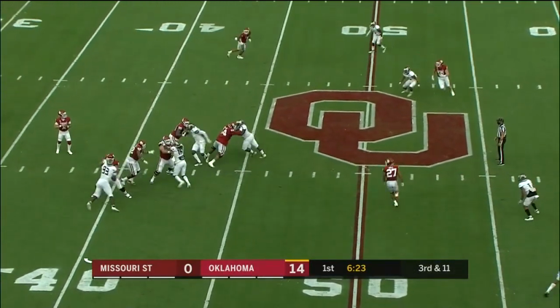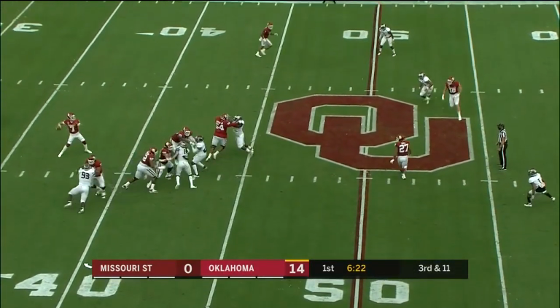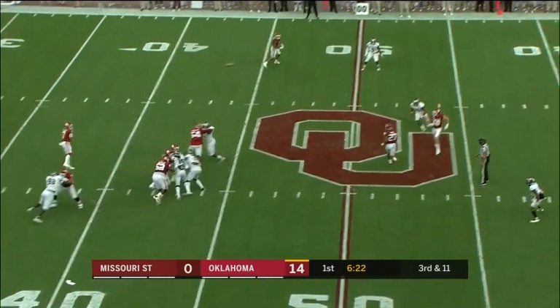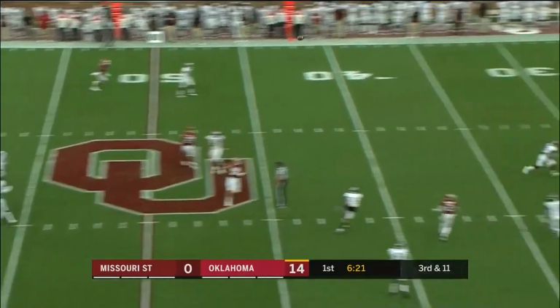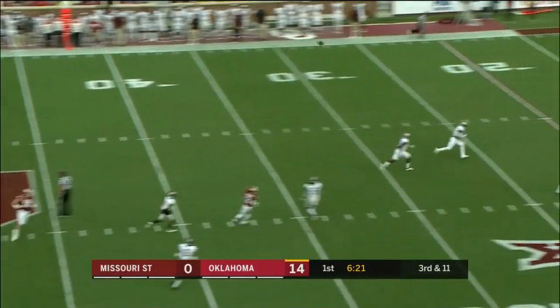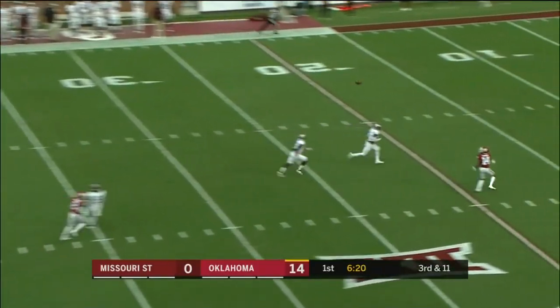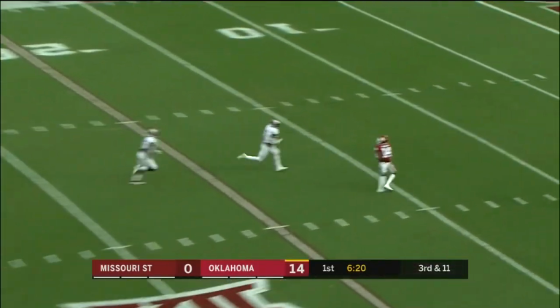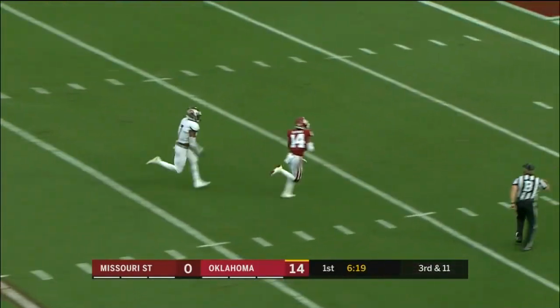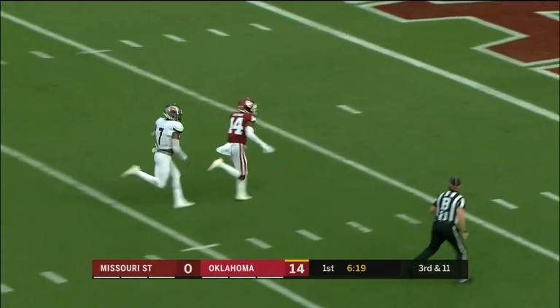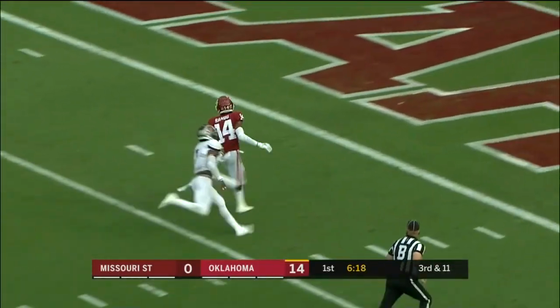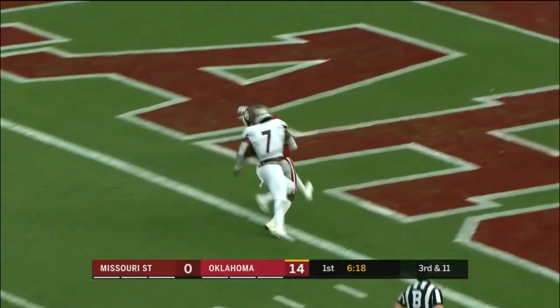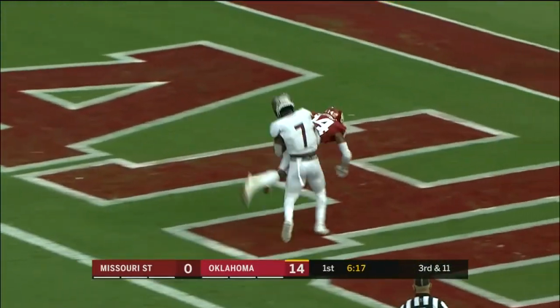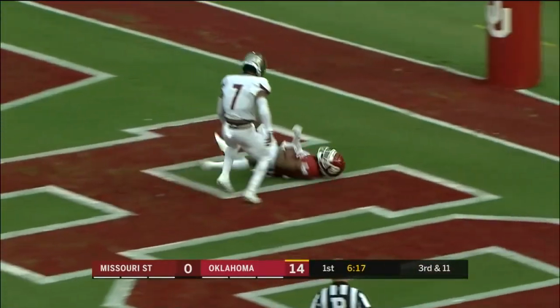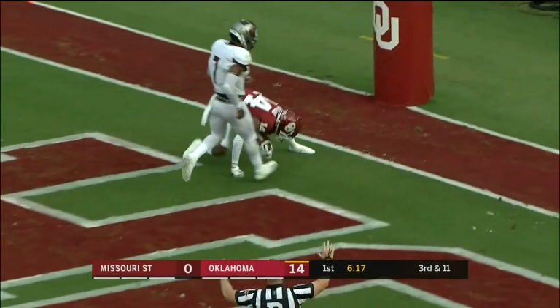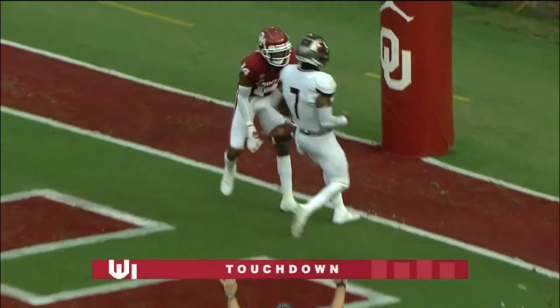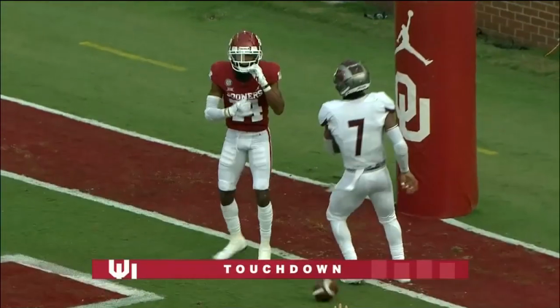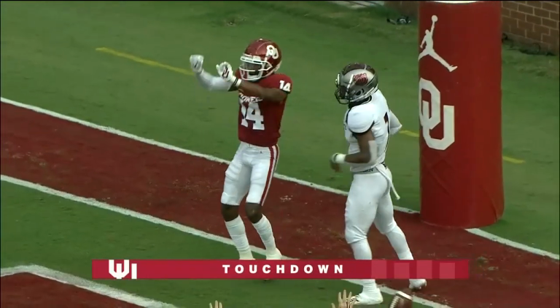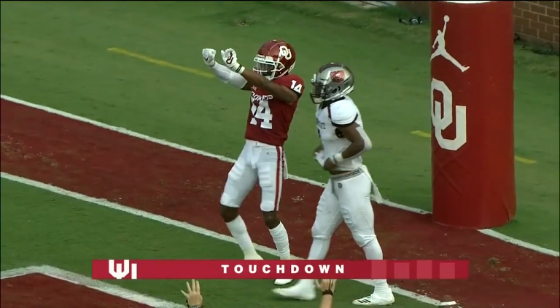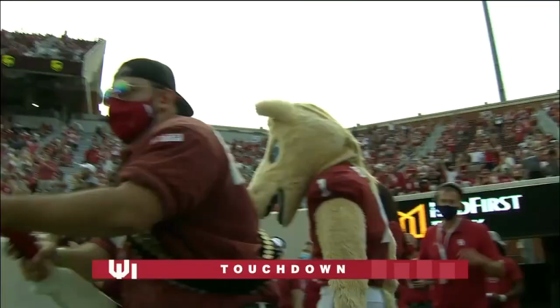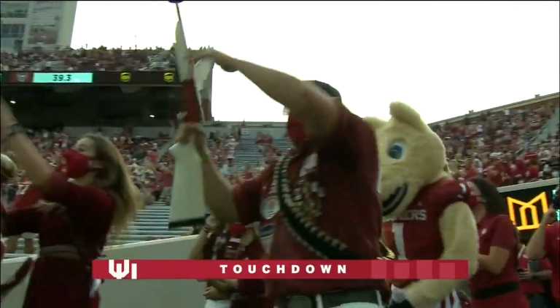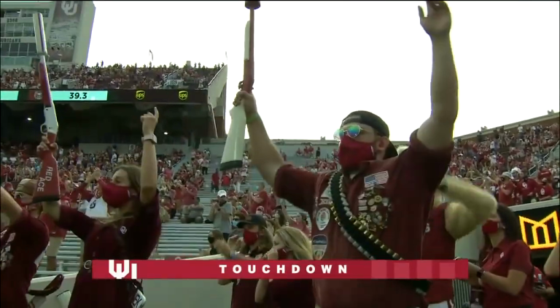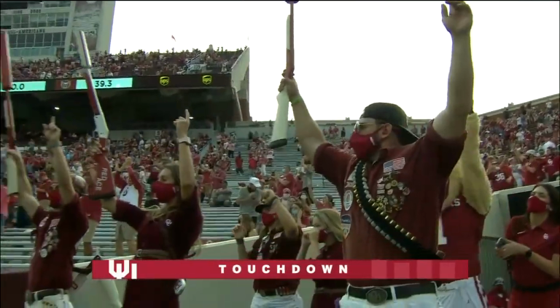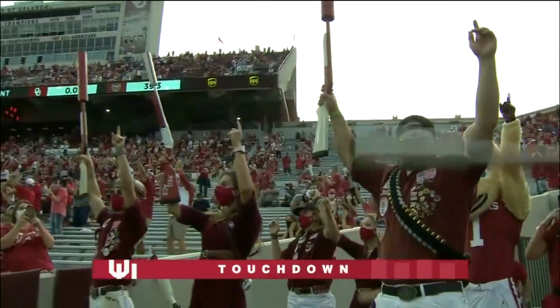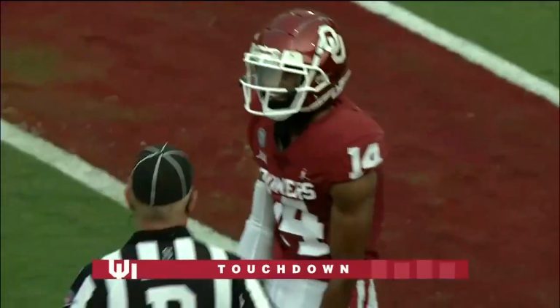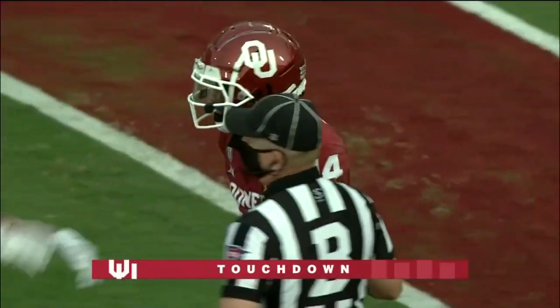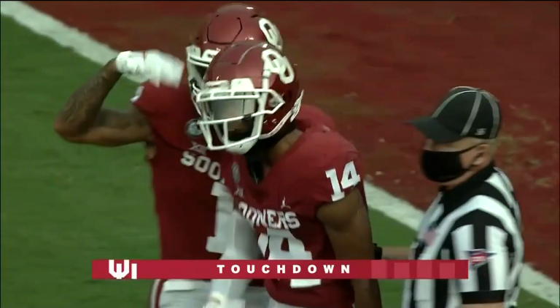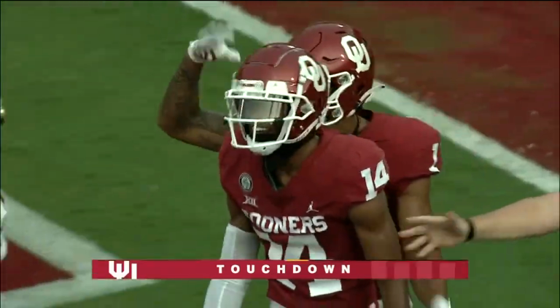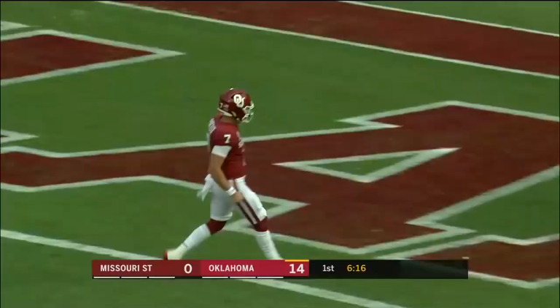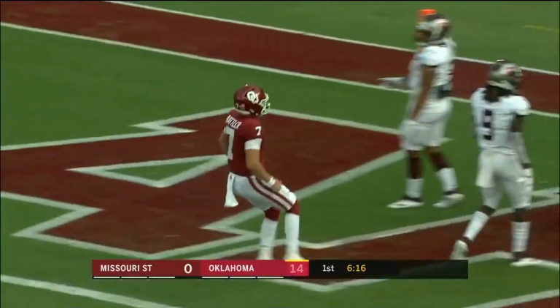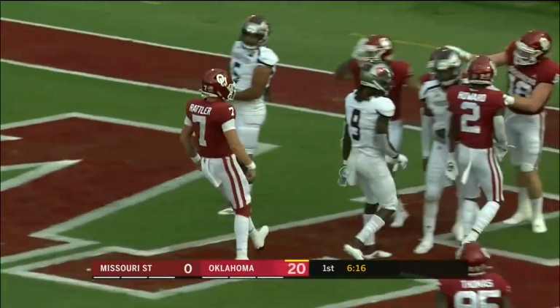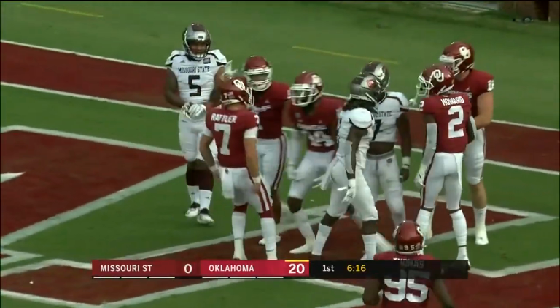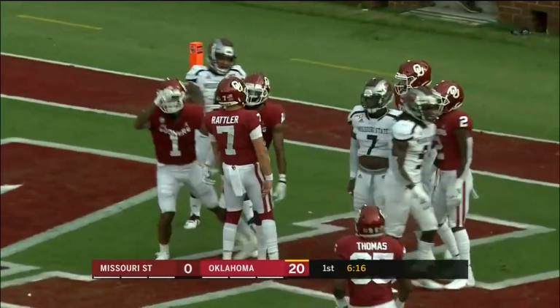Plenty of time for the freshman — wide open. Charleston Rambo inside the five. The Sooners drawing first blood with Charleston Rambo, the strike from Rattler. 53 yards, 20 to nothing.